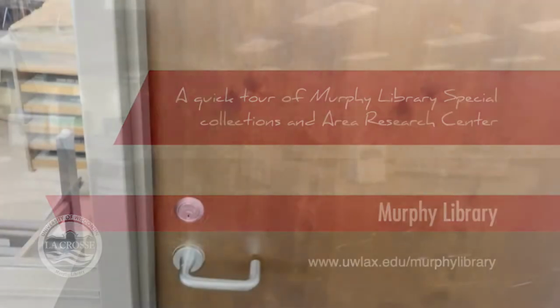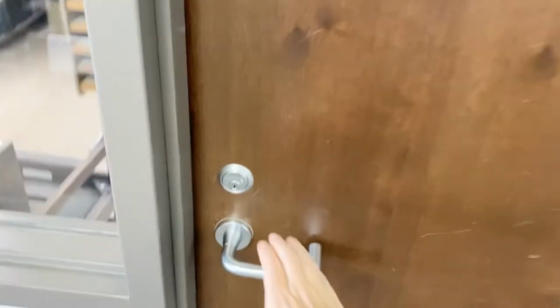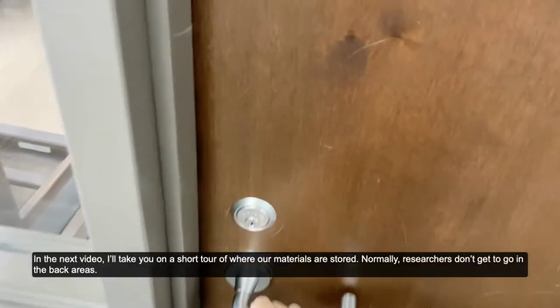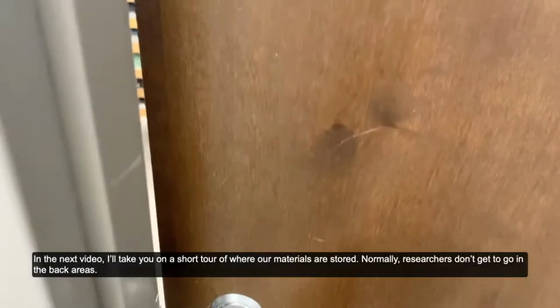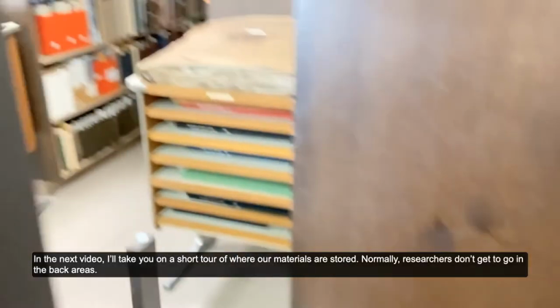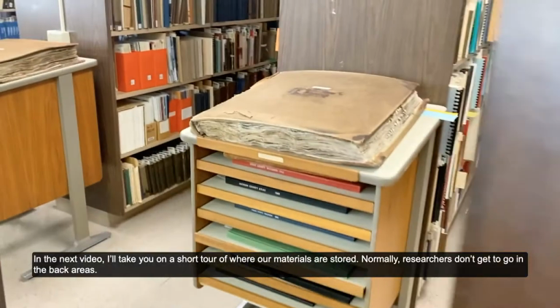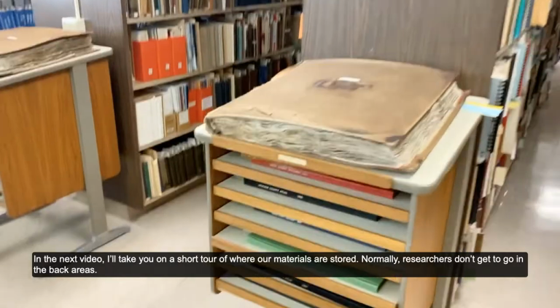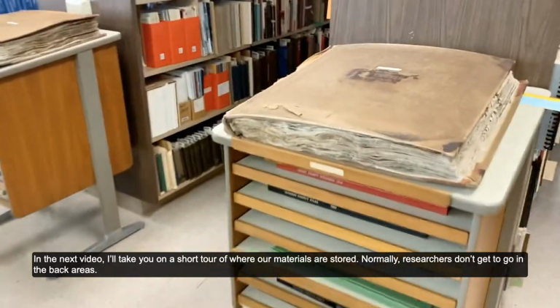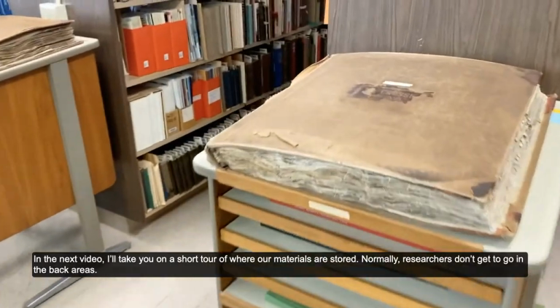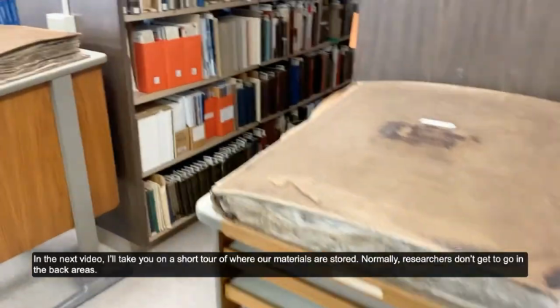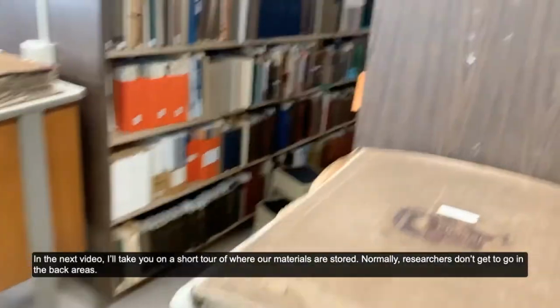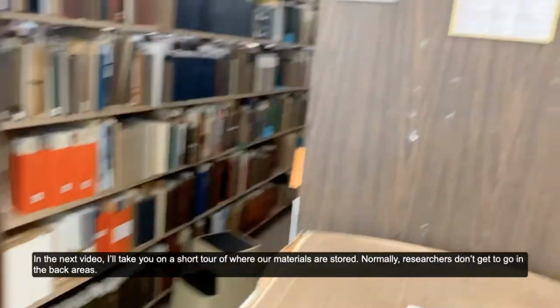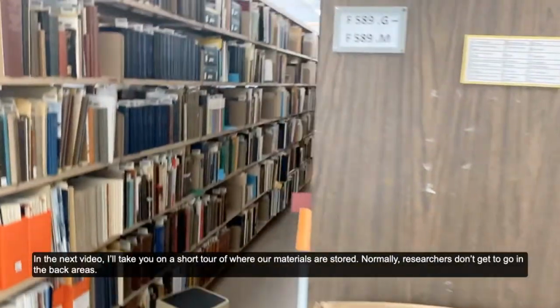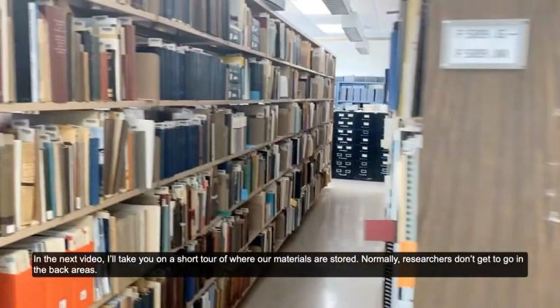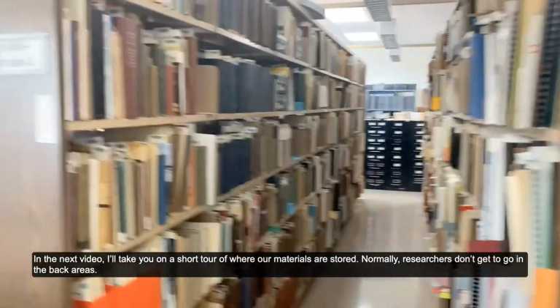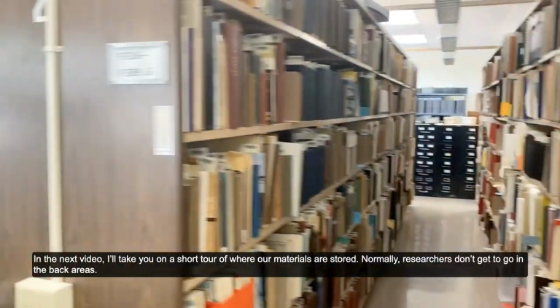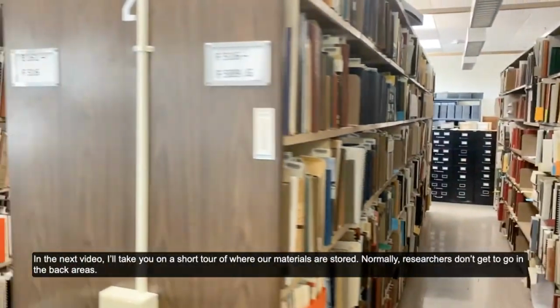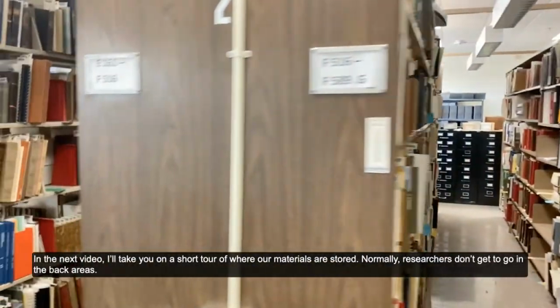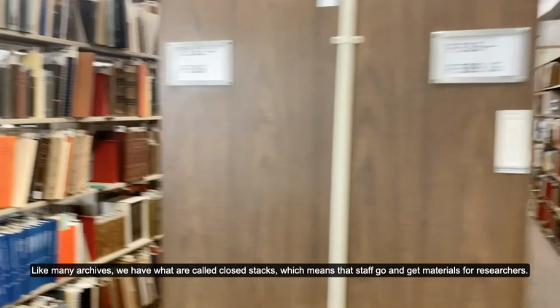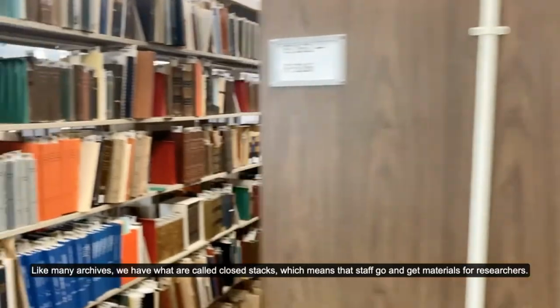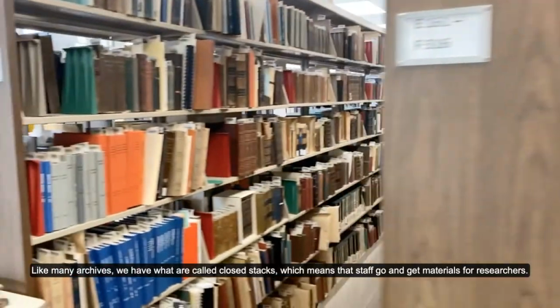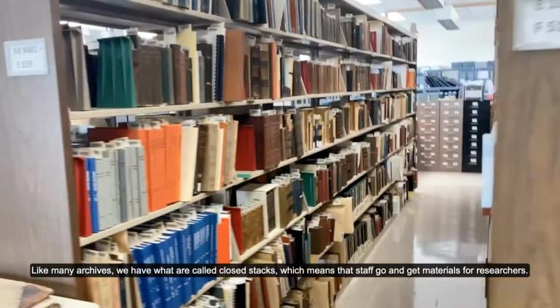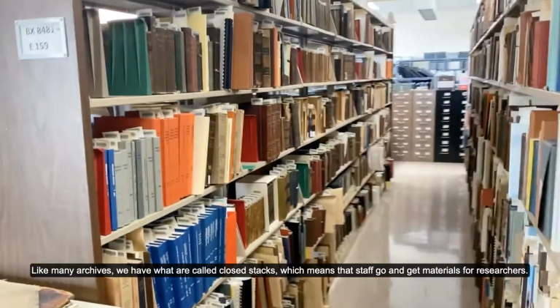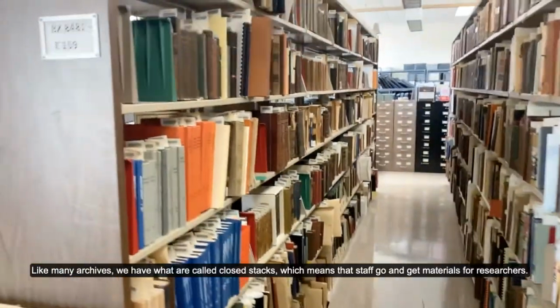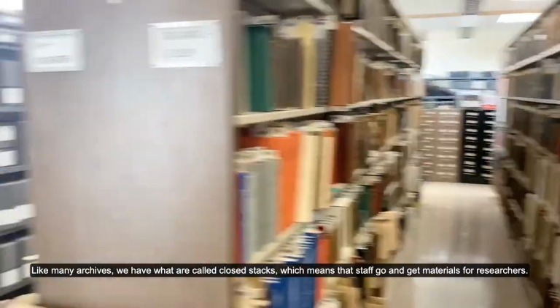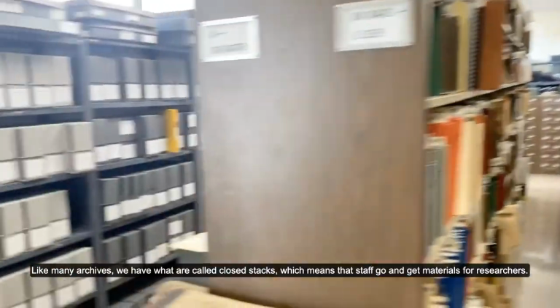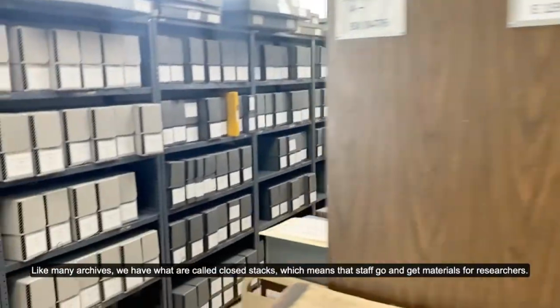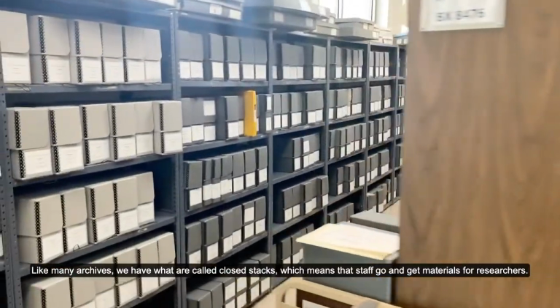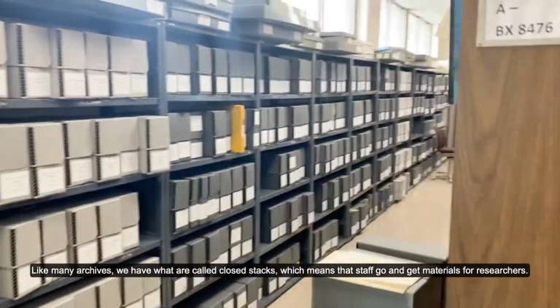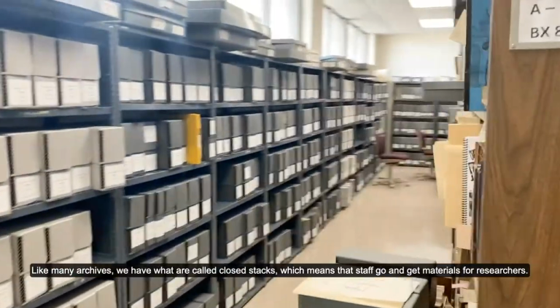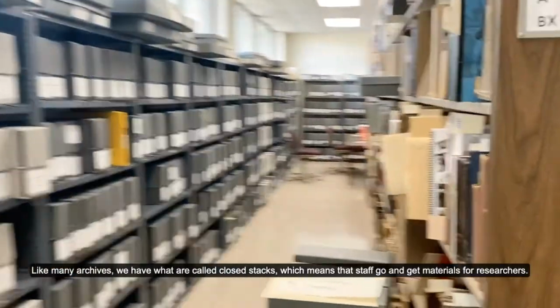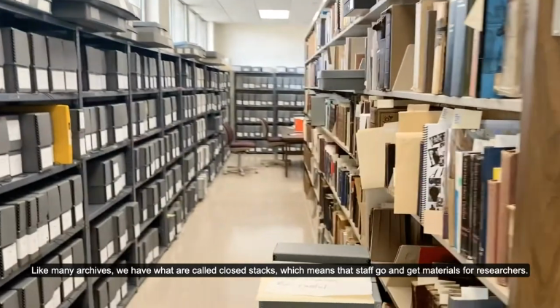In the next video, I'll take you on a short tour of where our materials are stored. Normally, researchers don't get to go in the back areas. Like many archives, we have what are called closed stacks, which means that staff go and get materials for researchers.